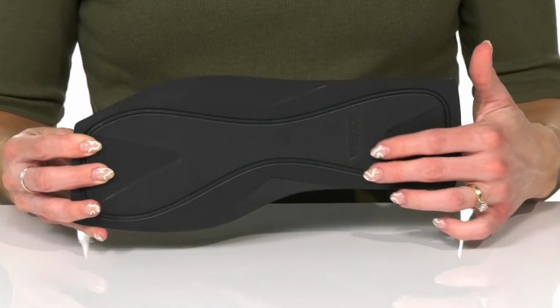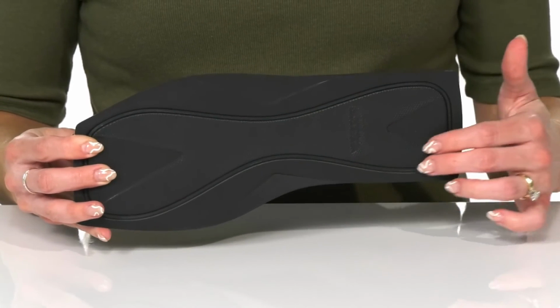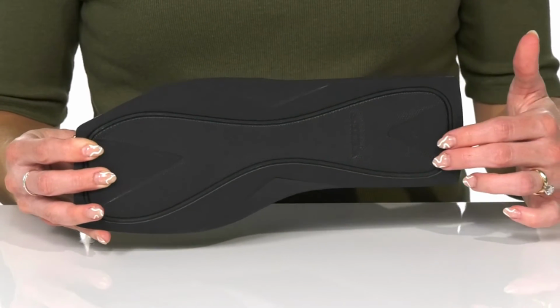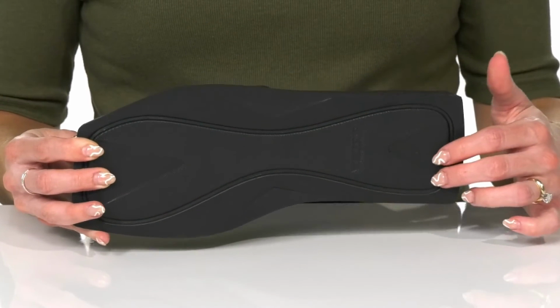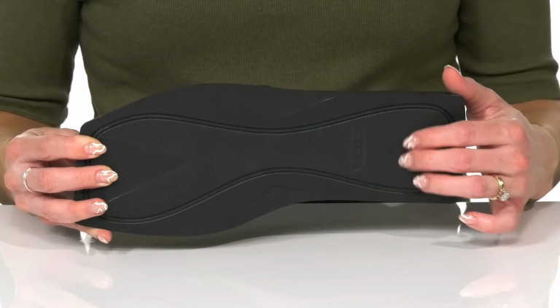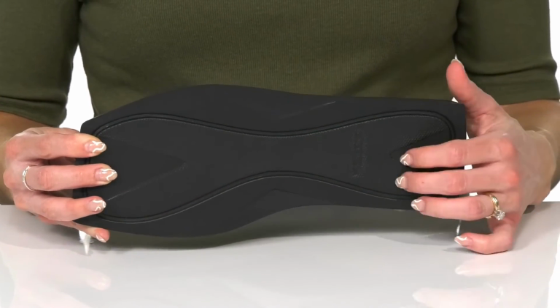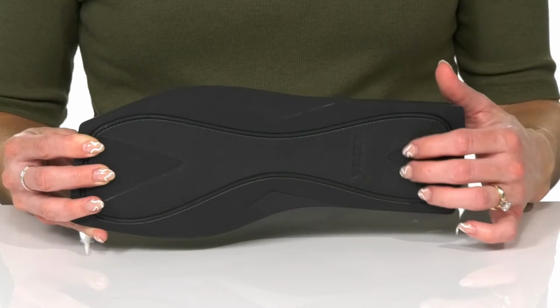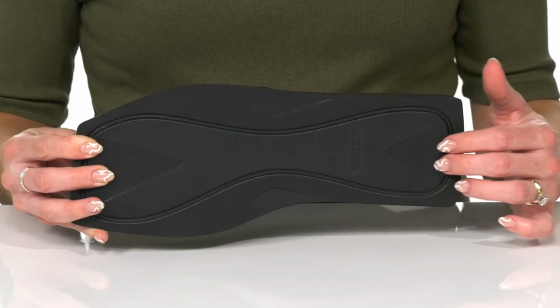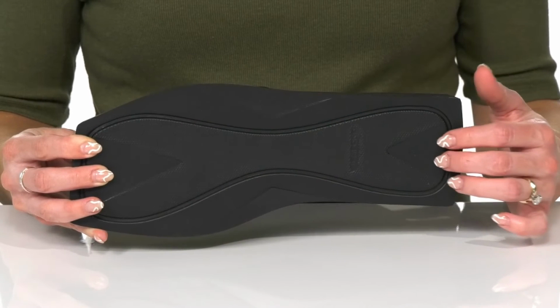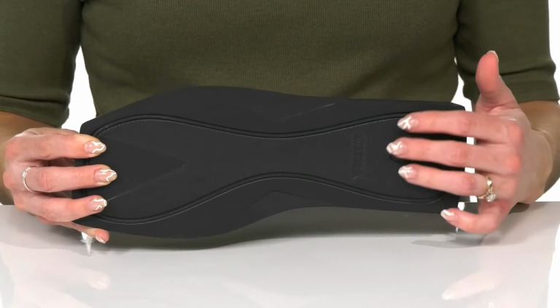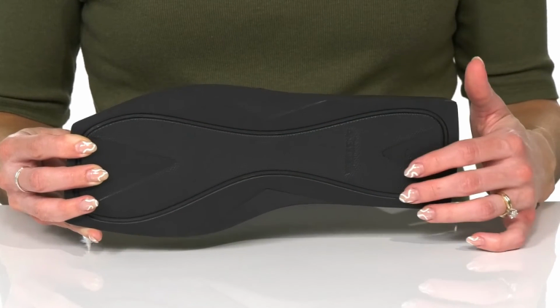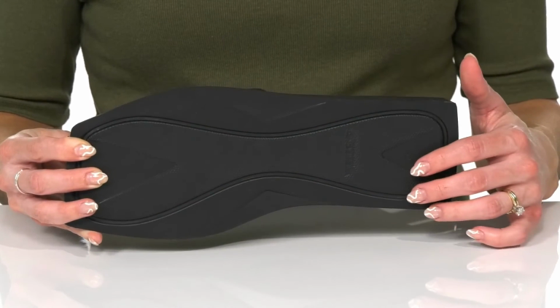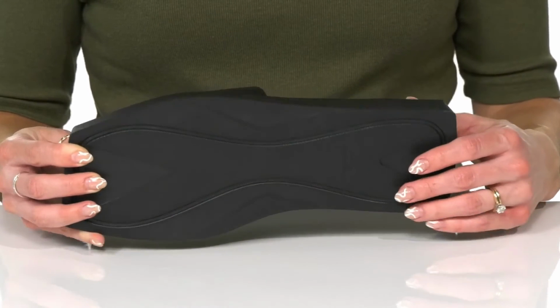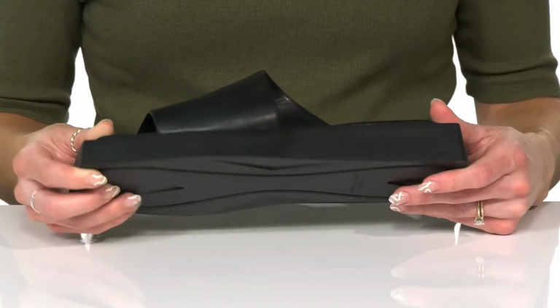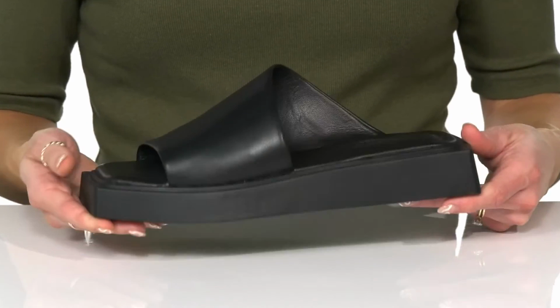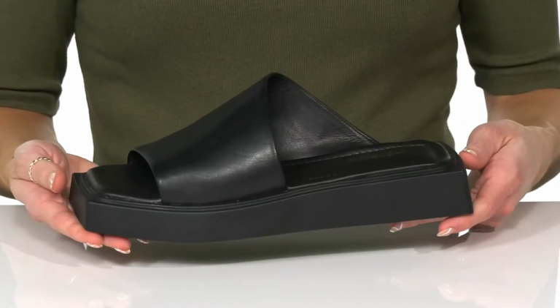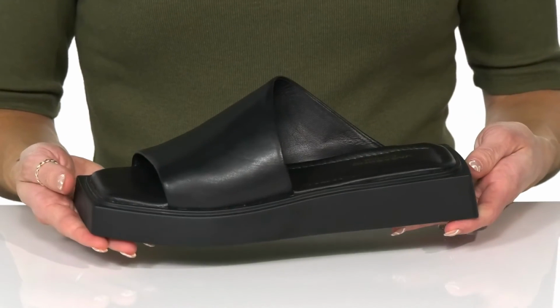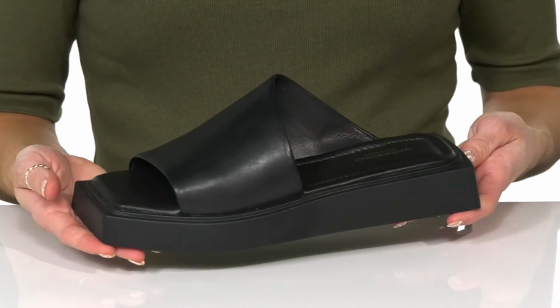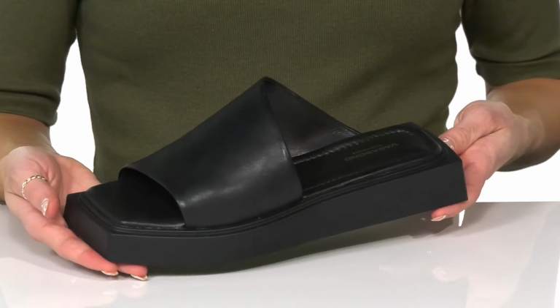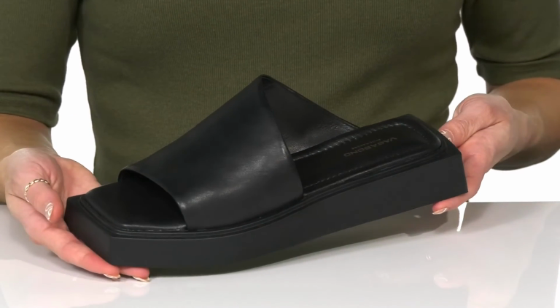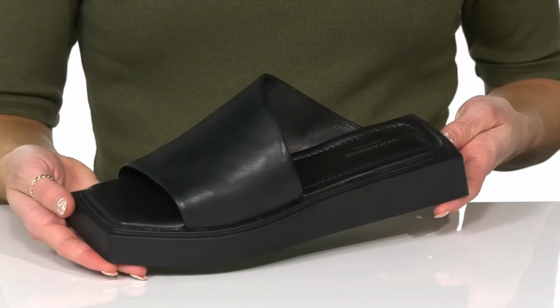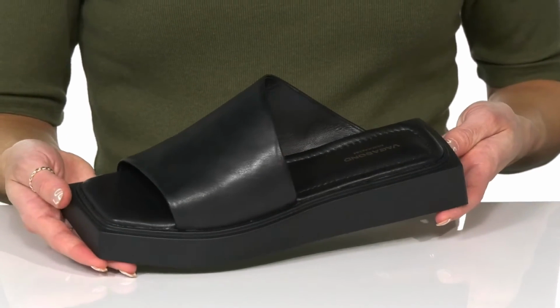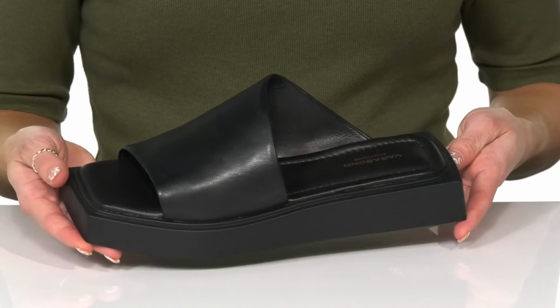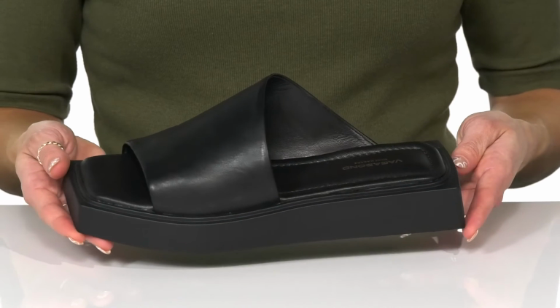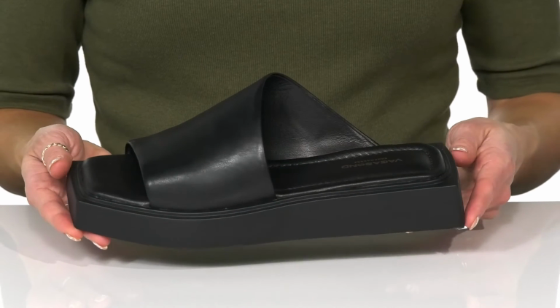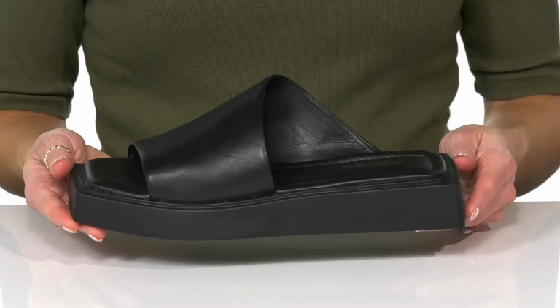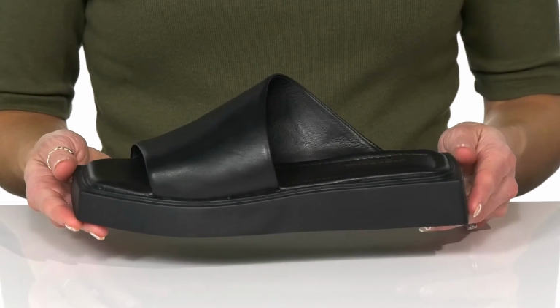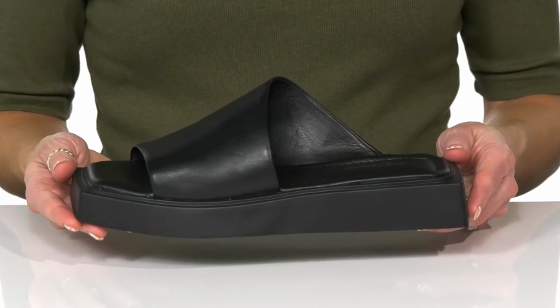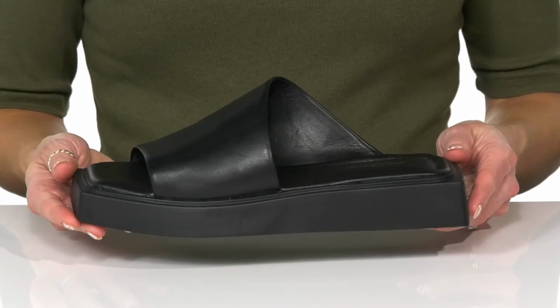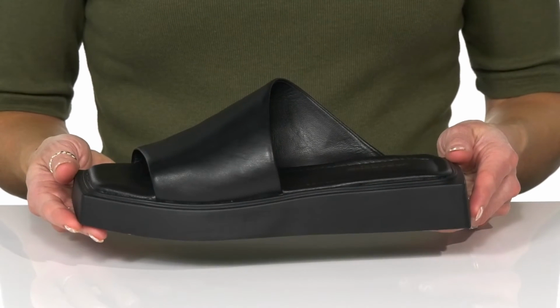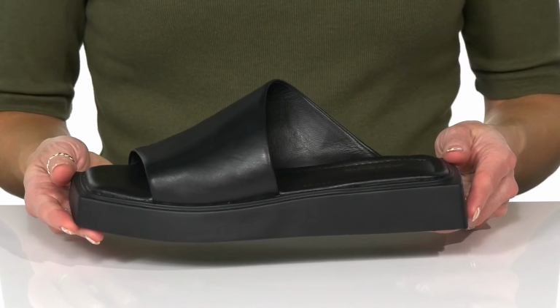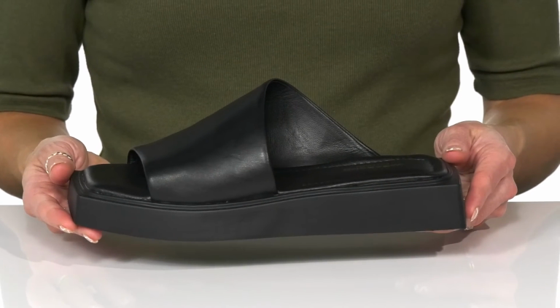They sit on top of a nice synthetic outsole that's going to help with a little bit of traction with this texture. I think these will look really cute styled with some faux leather leggings and a nice flowy top.